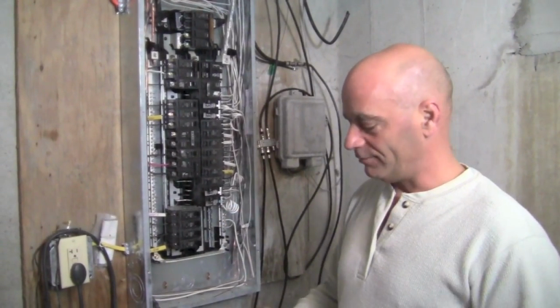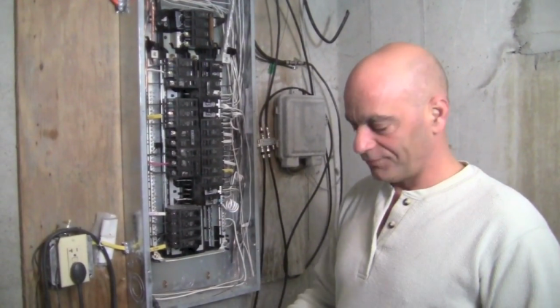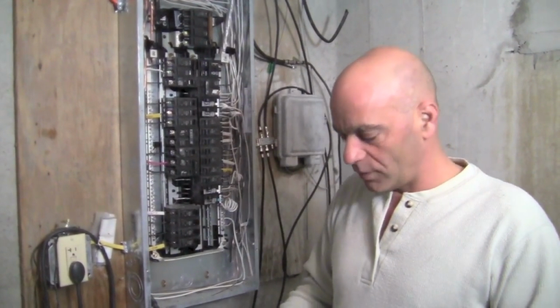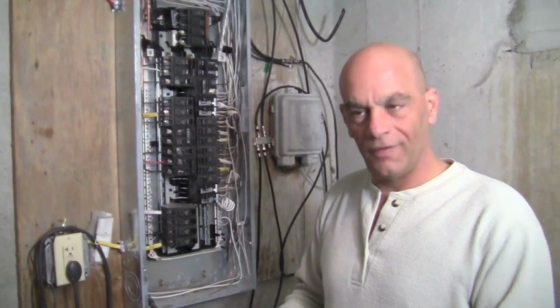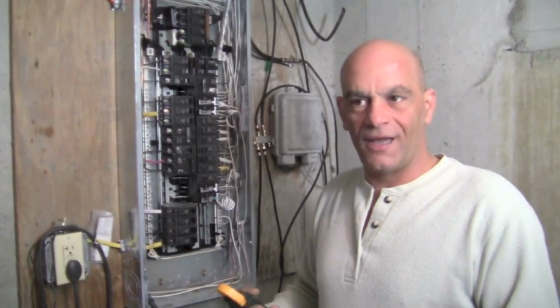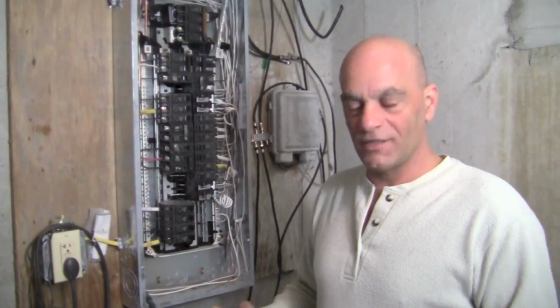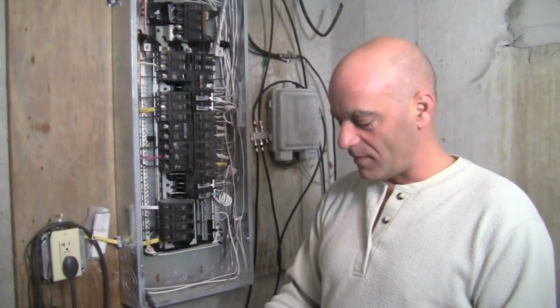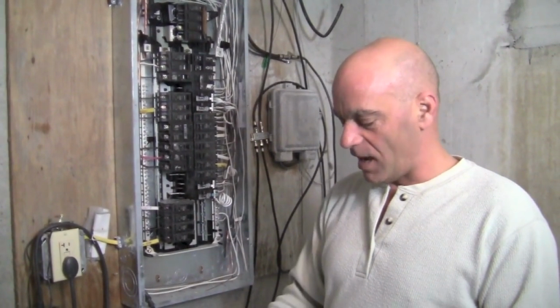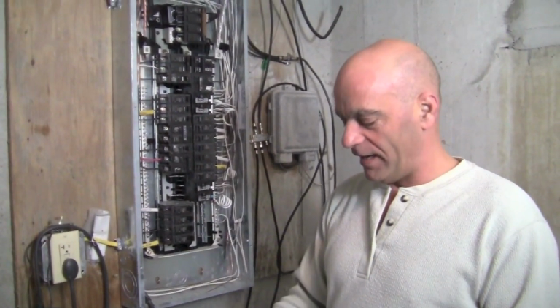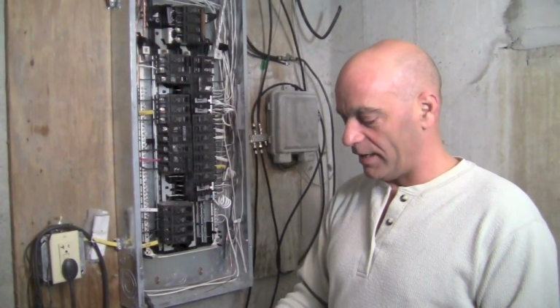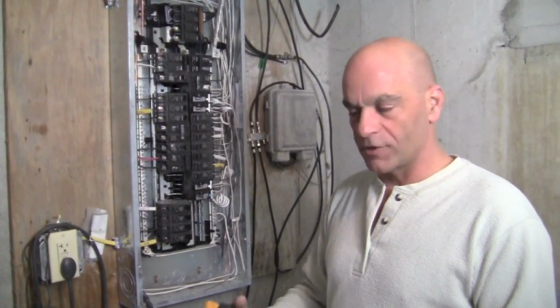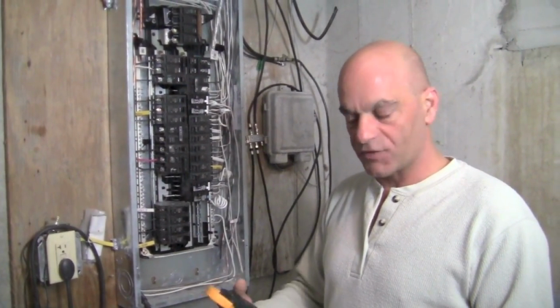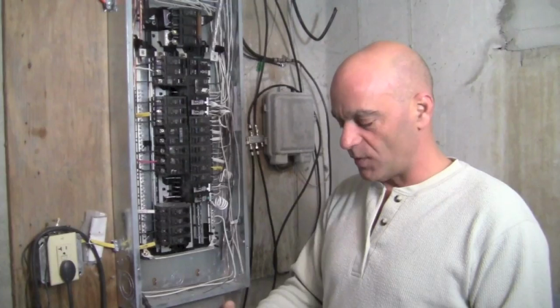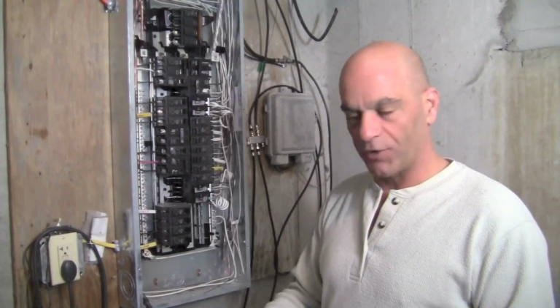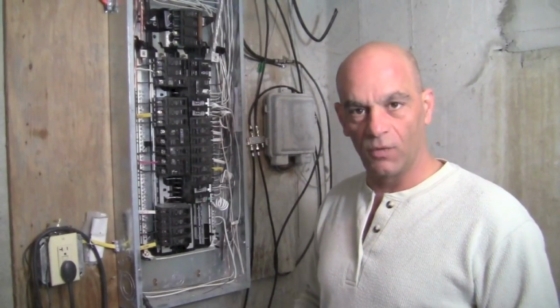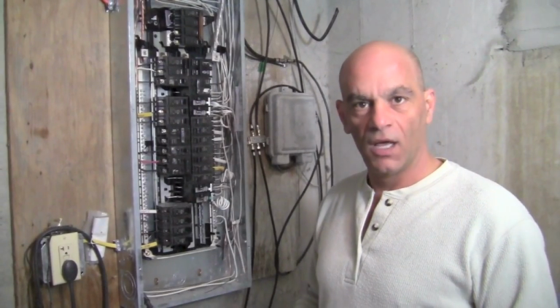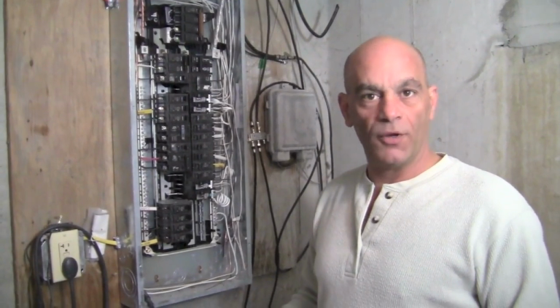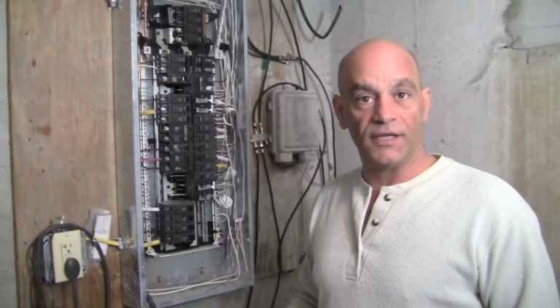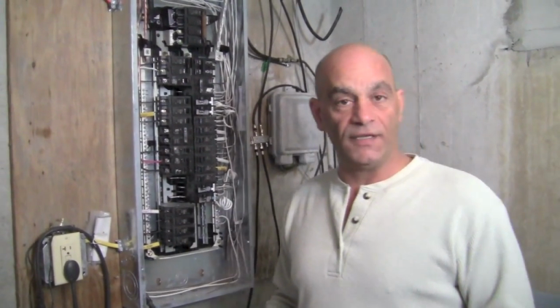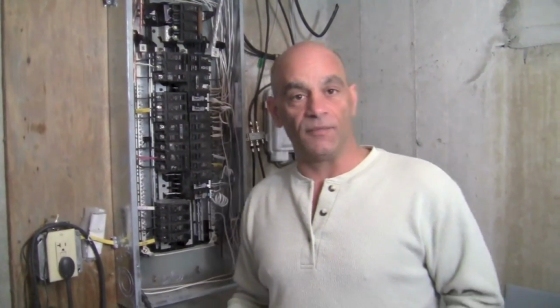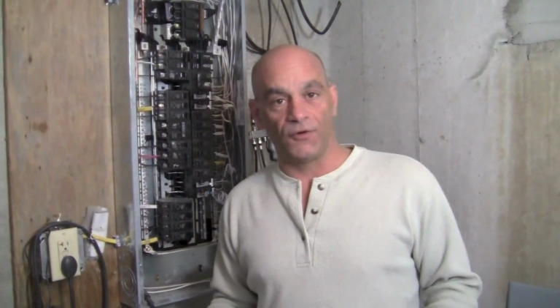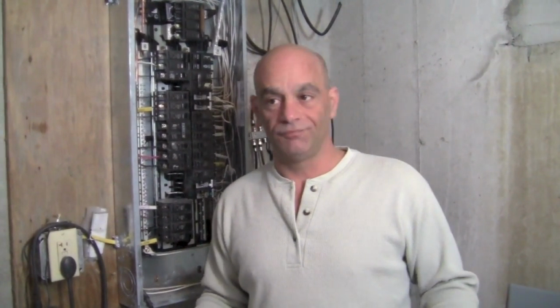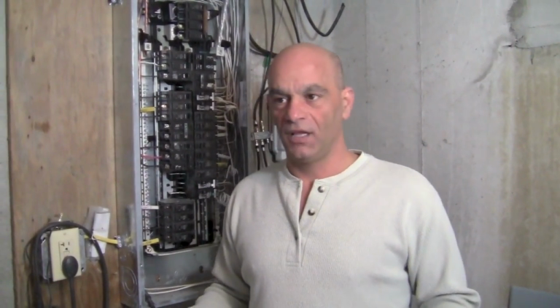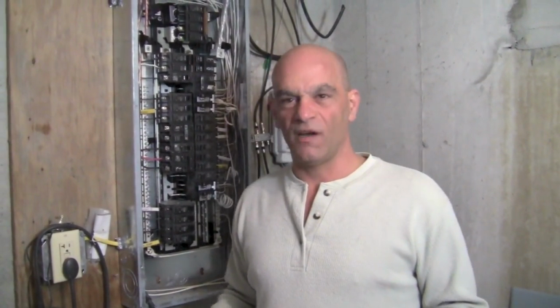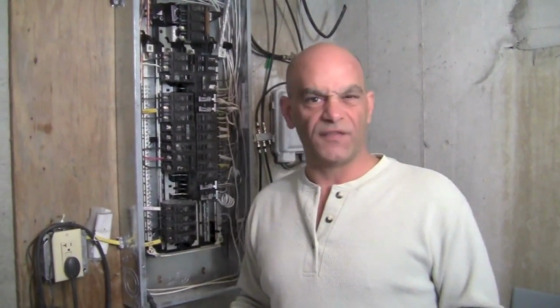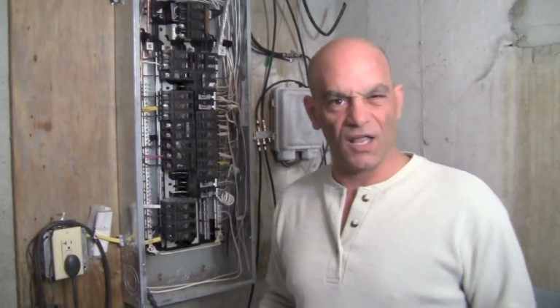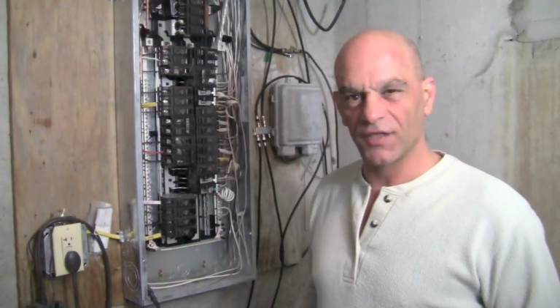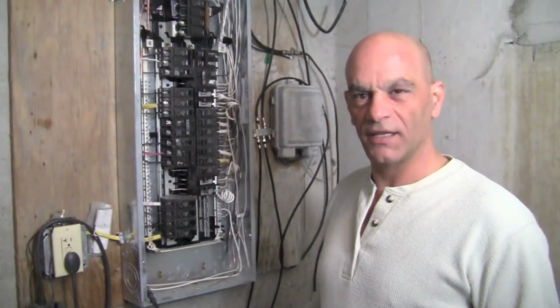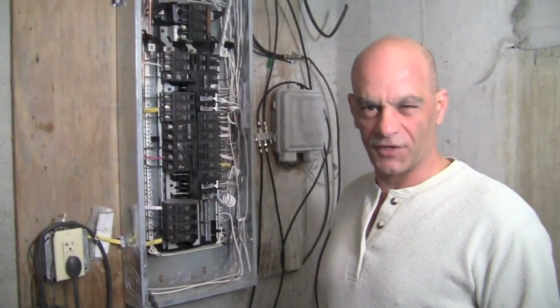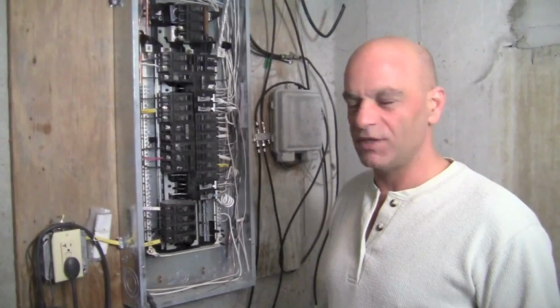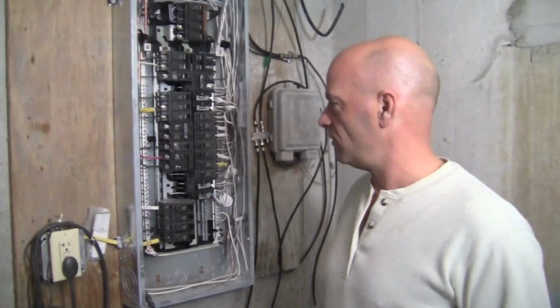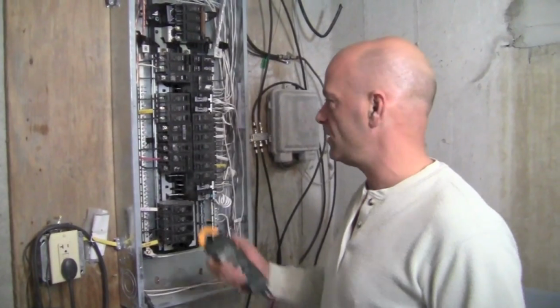Now, they cost — I think maybe I paid a hundred bucks for this one, it's a pretty good one — but you can definitely get them for around $50 for something decent.